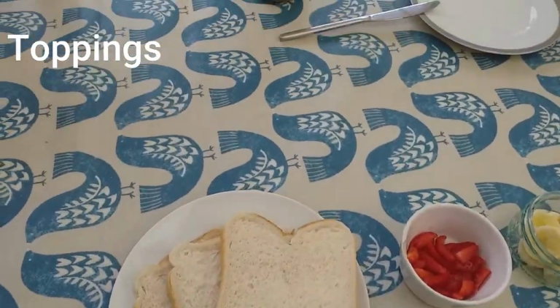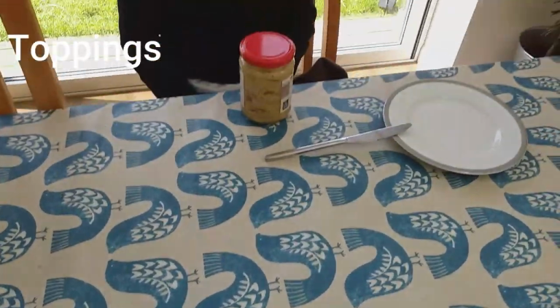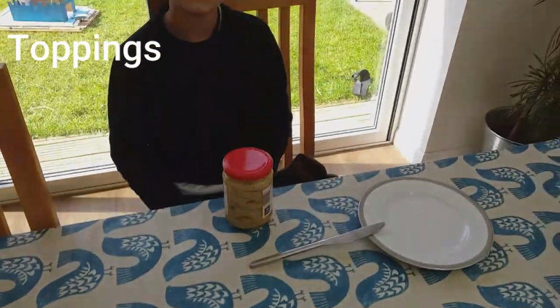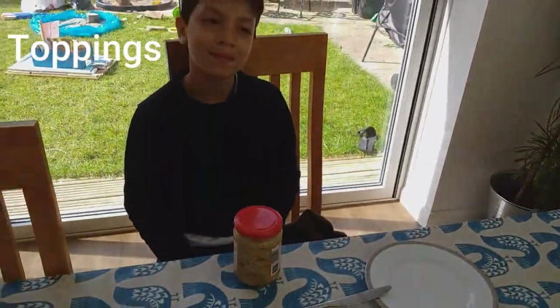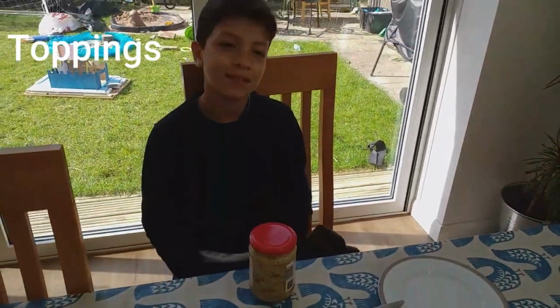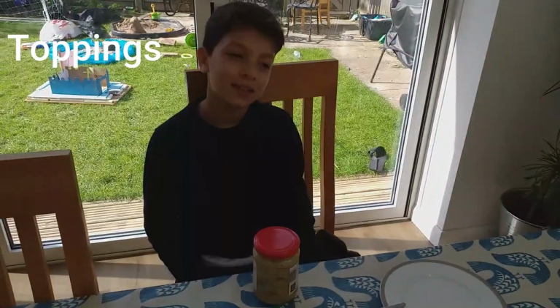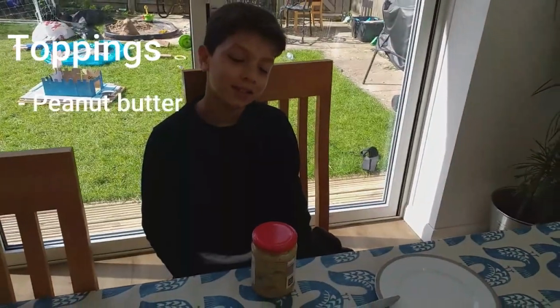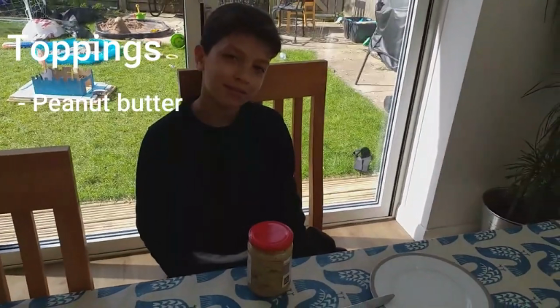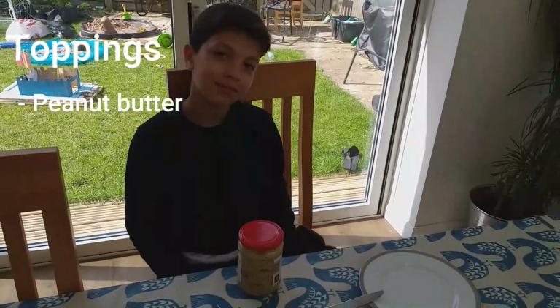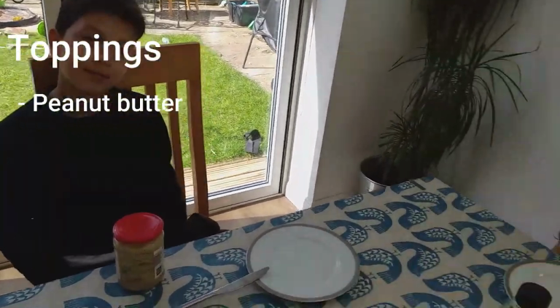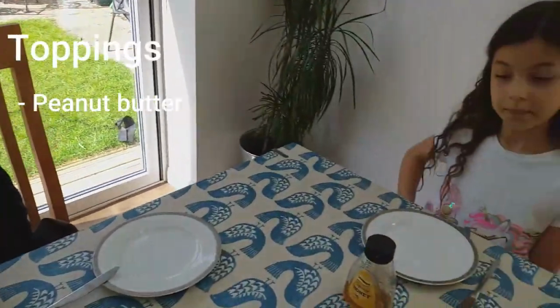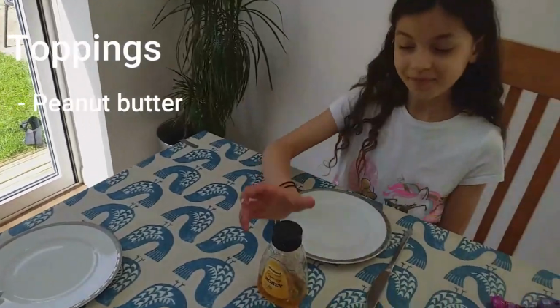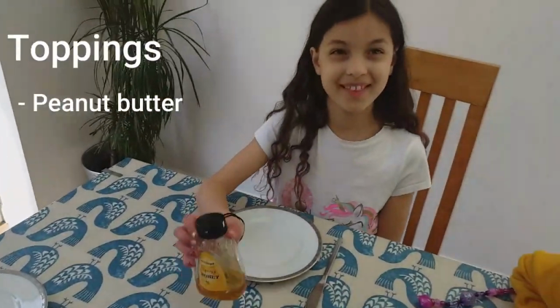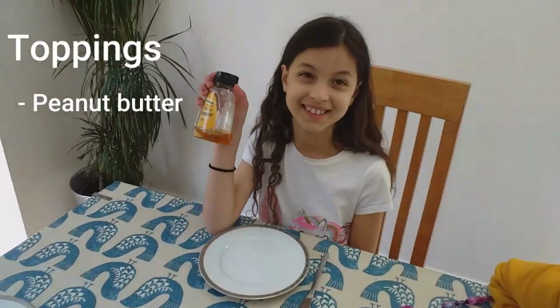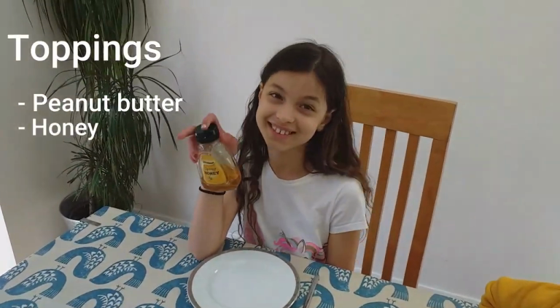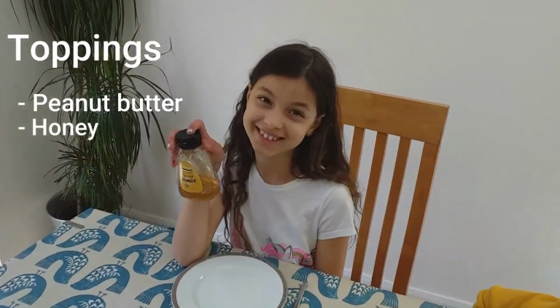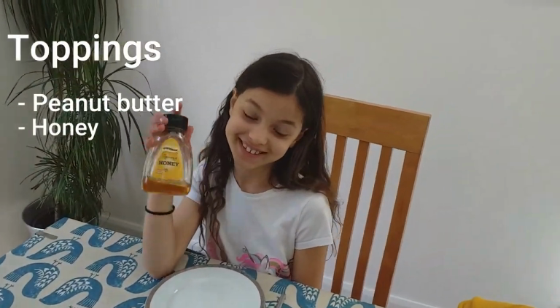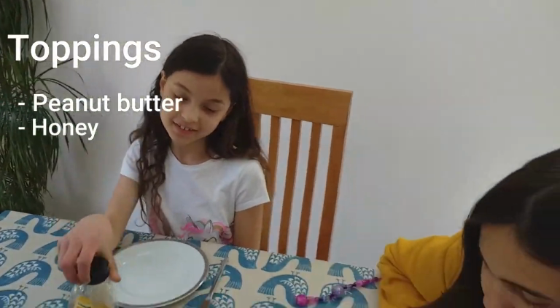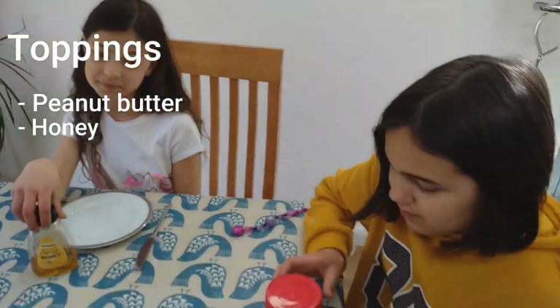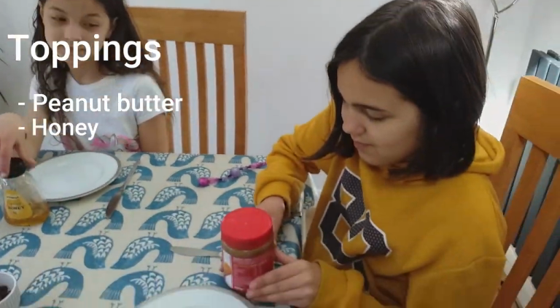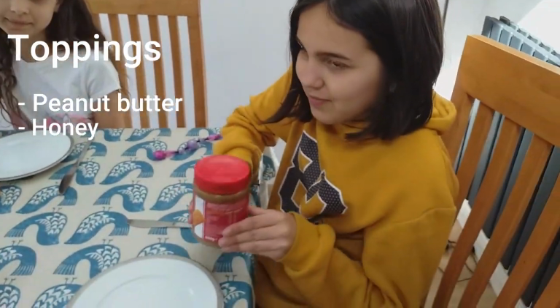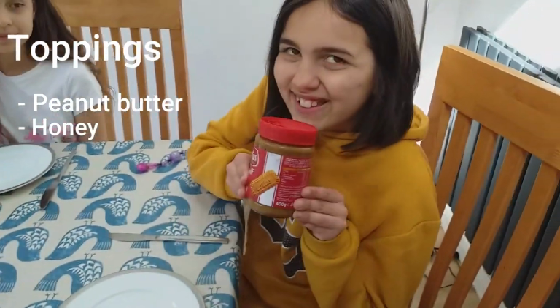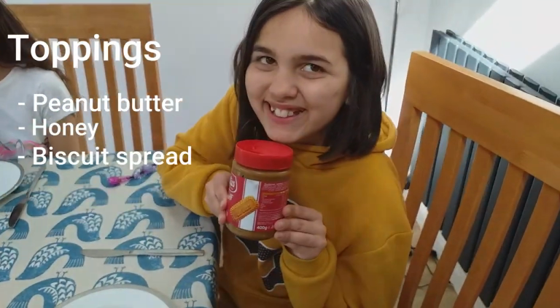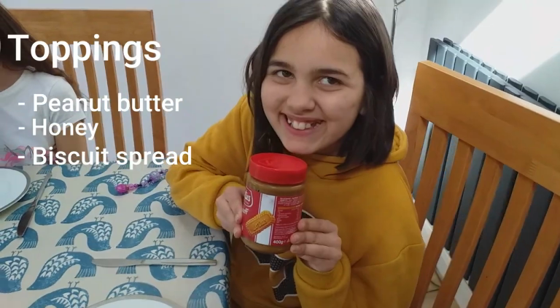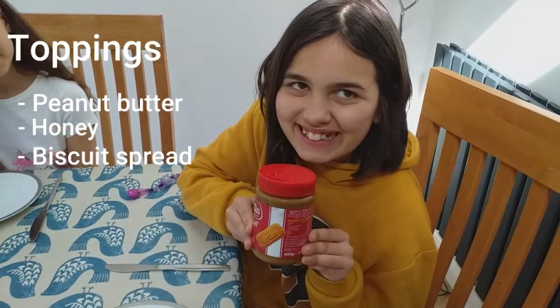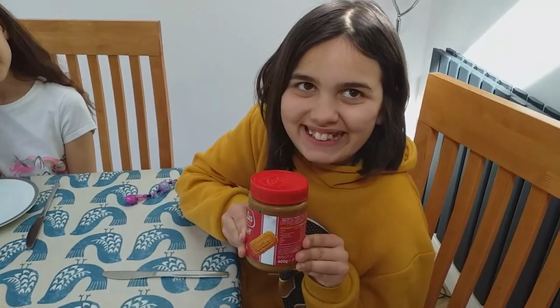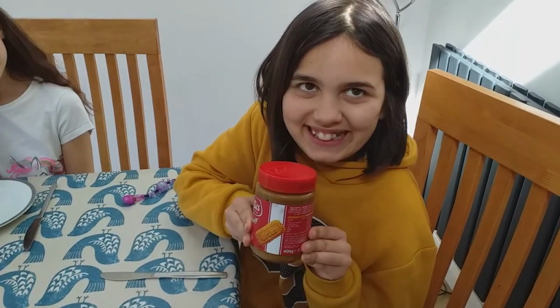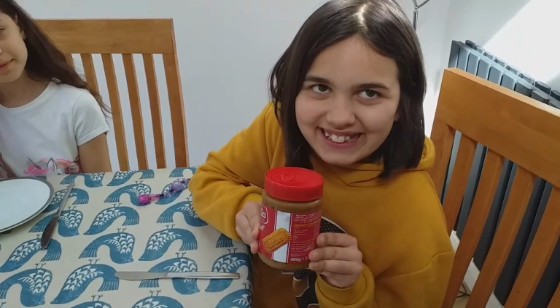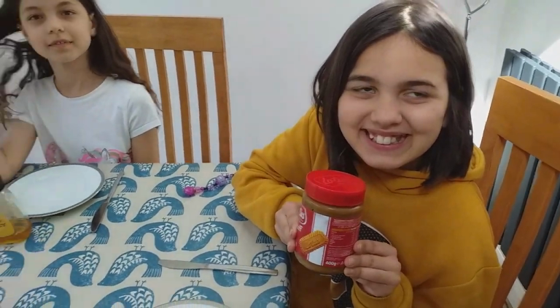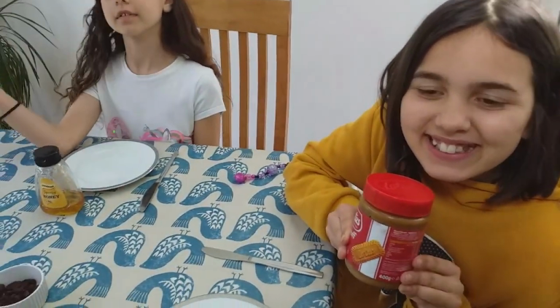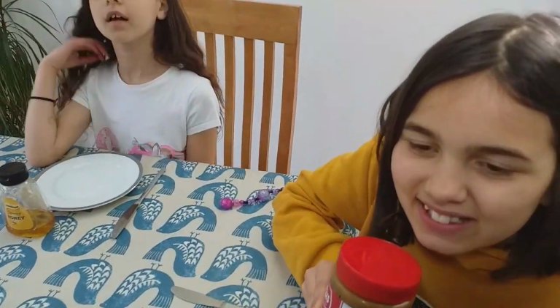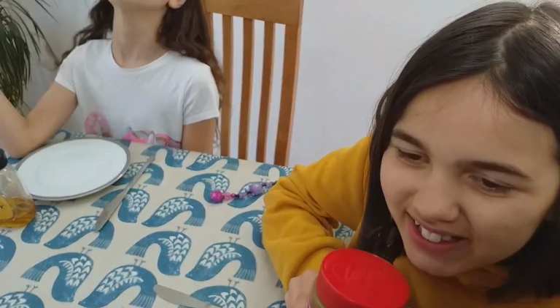Nabil has chosen peanut butter, Isla has chosen honey, and Samina has chosen biscuit spread. You can also use chocolate spread if you like.